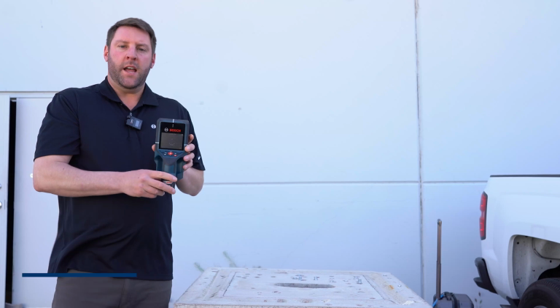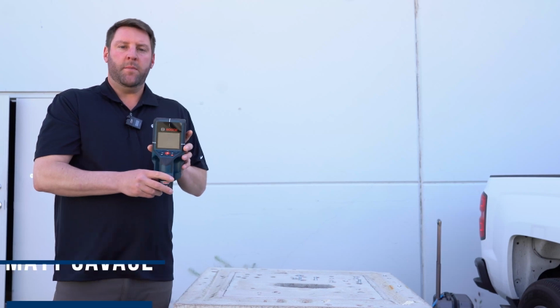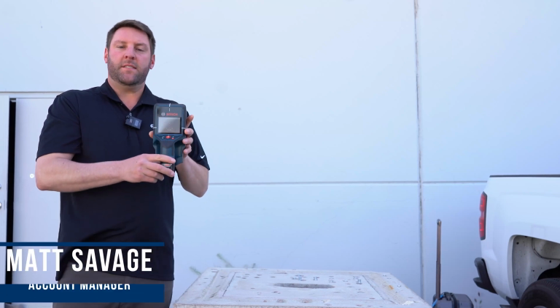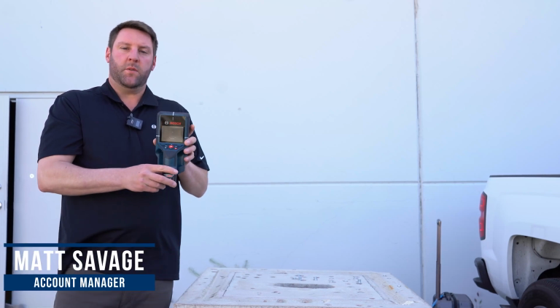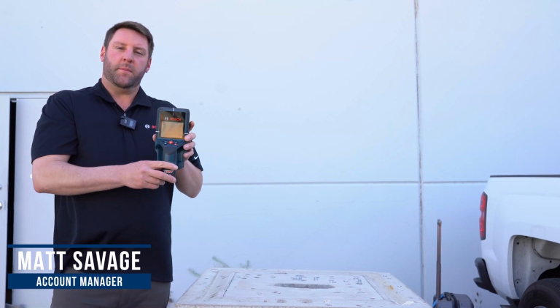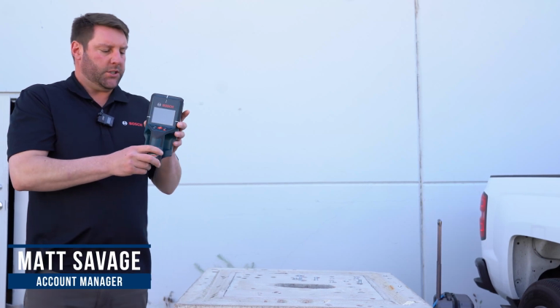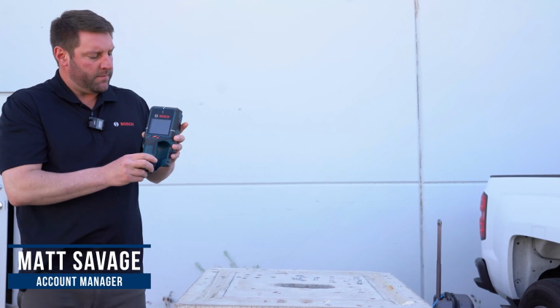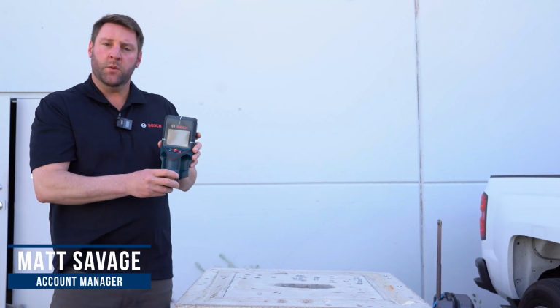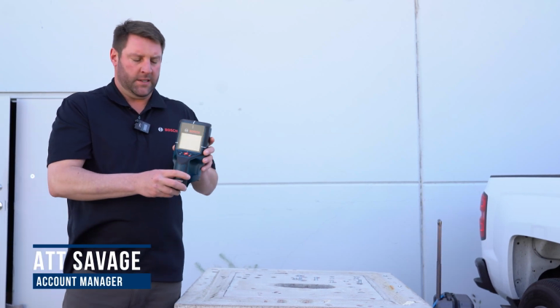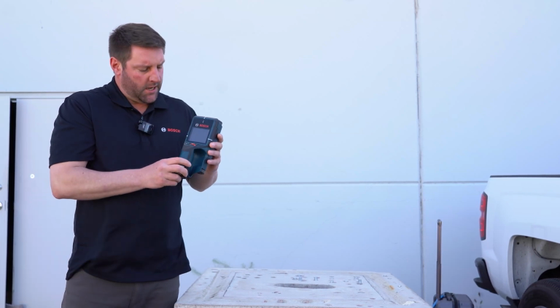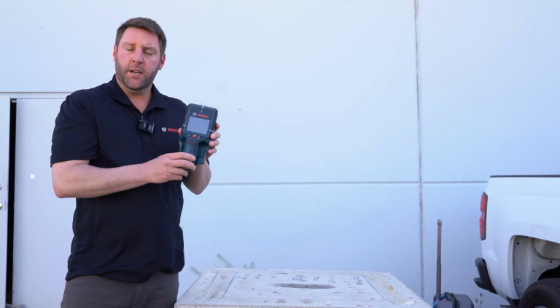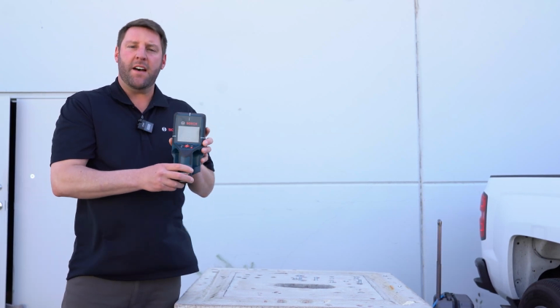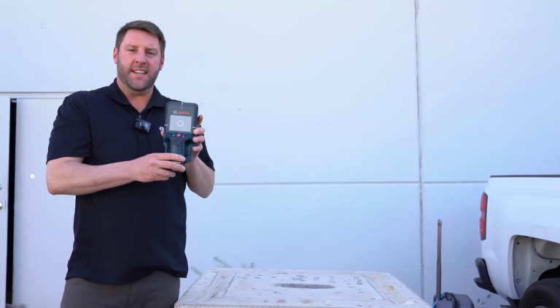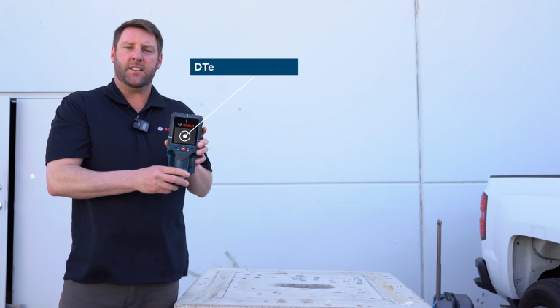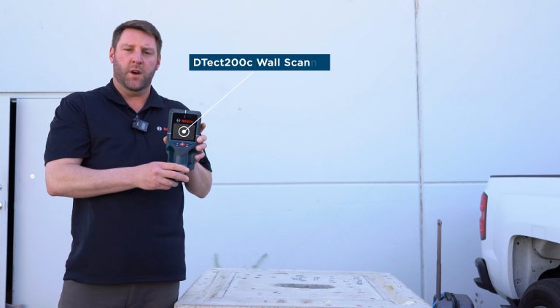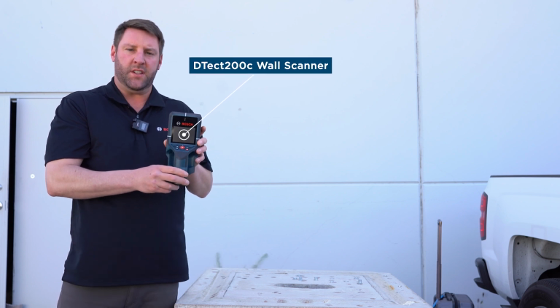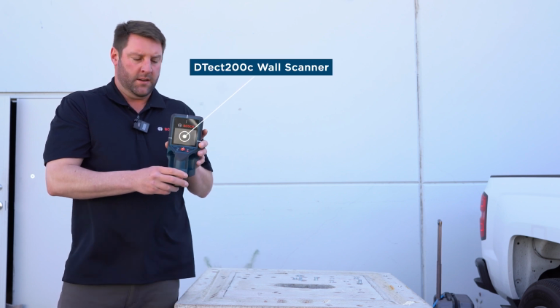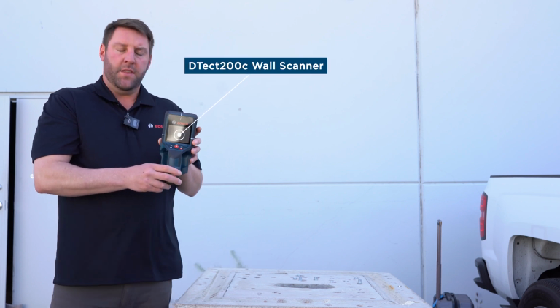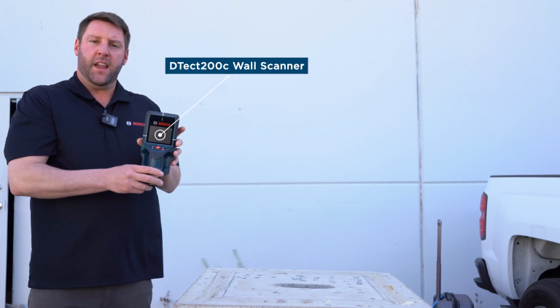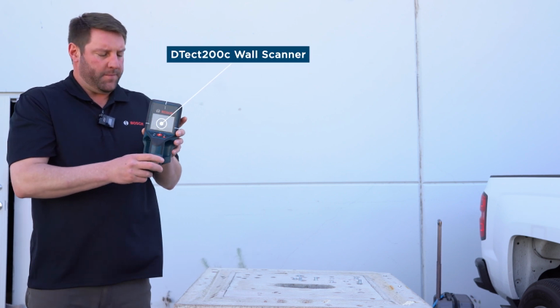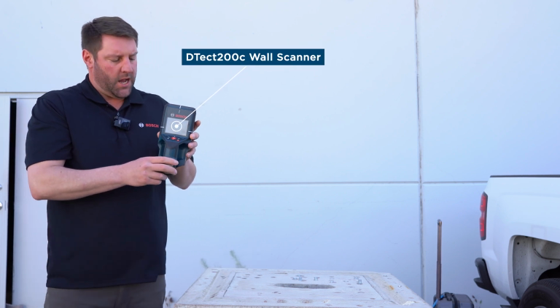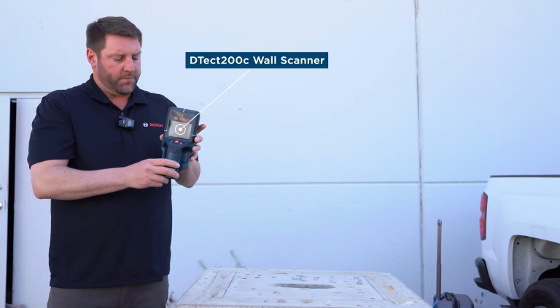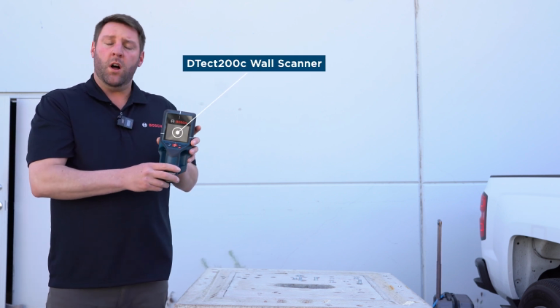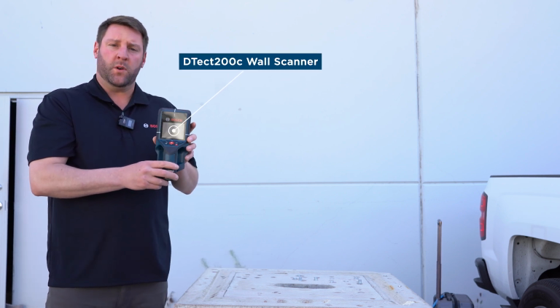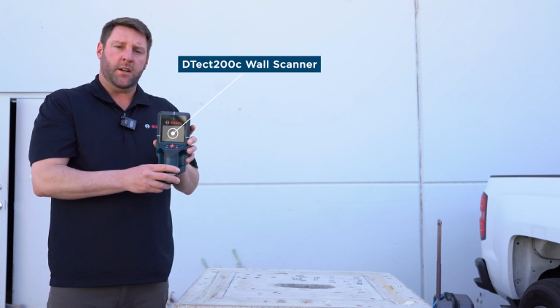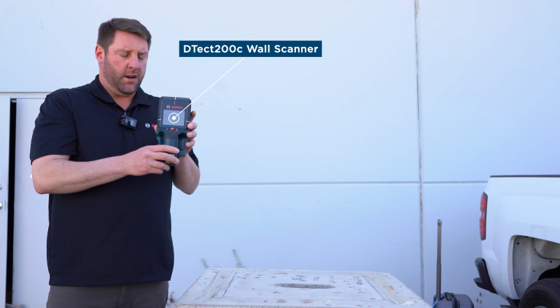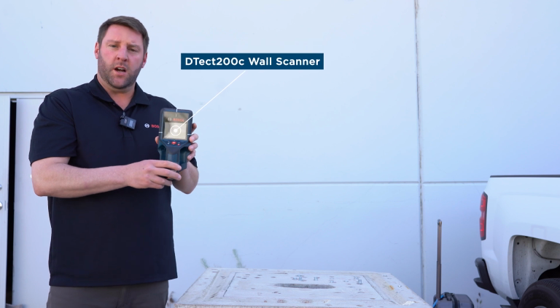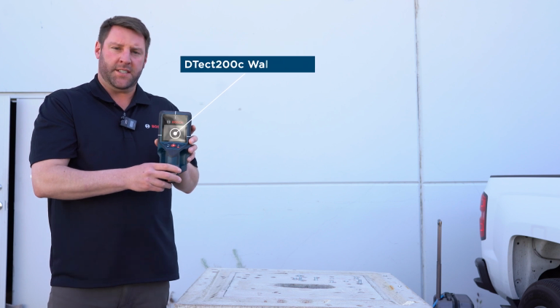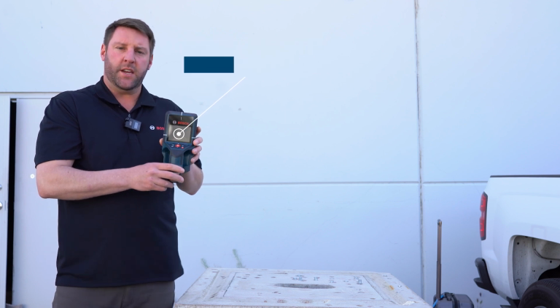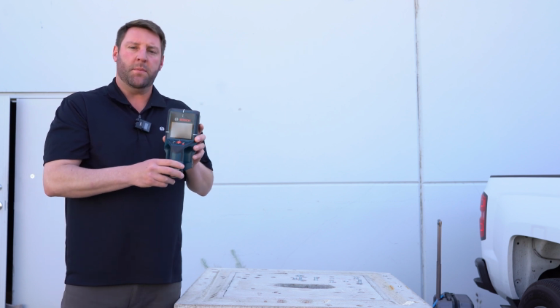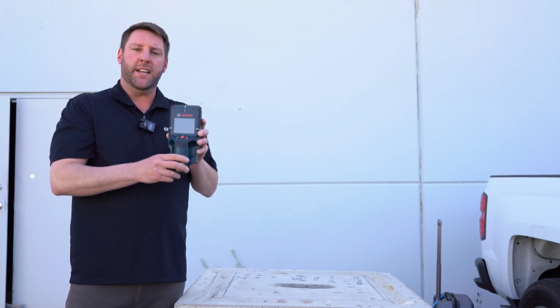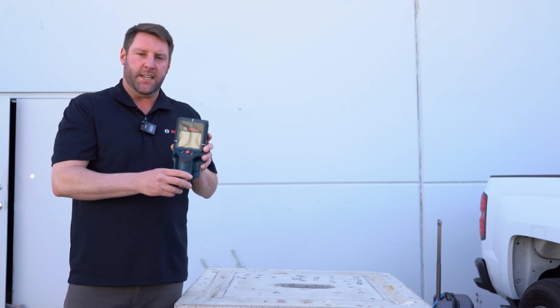Hi, my name is Matt Savage with Robert Bosch Power Tools. Here we have the D-TECT 200C. This is a wall and floor scanner and also a concrete scanner that can go up to eight inches deep.